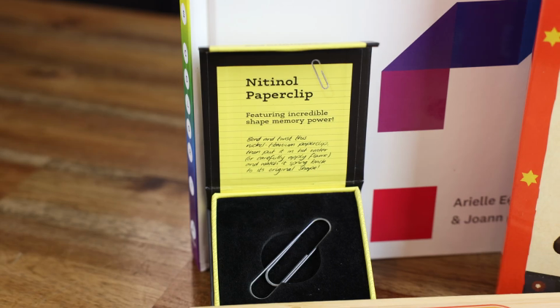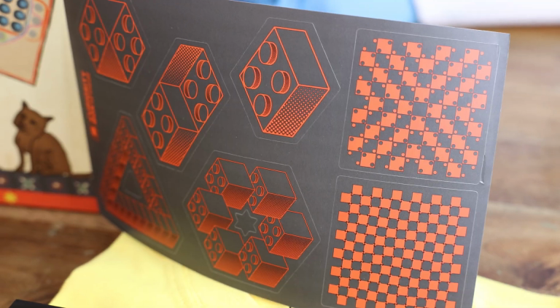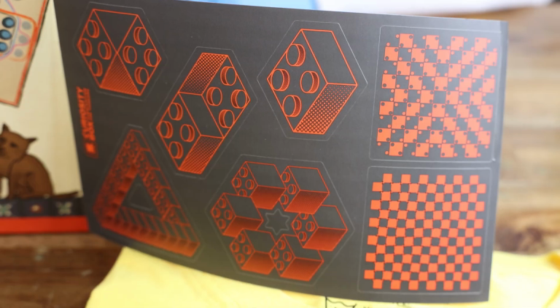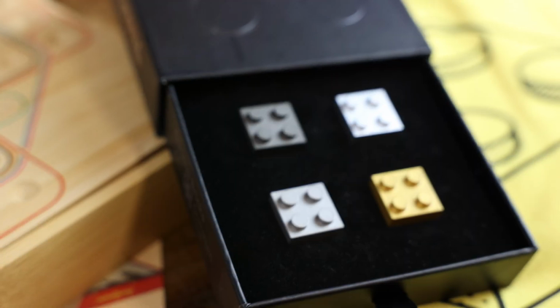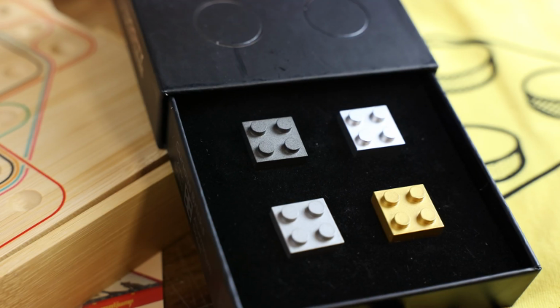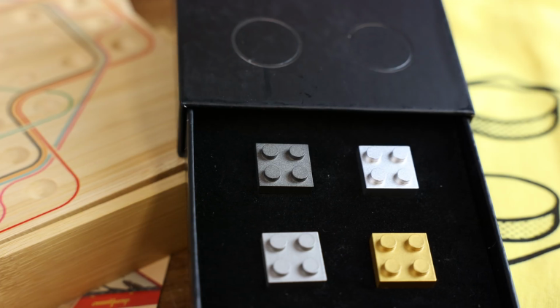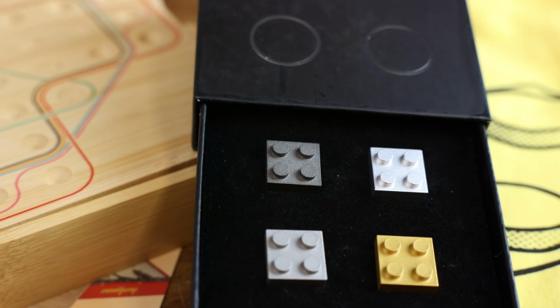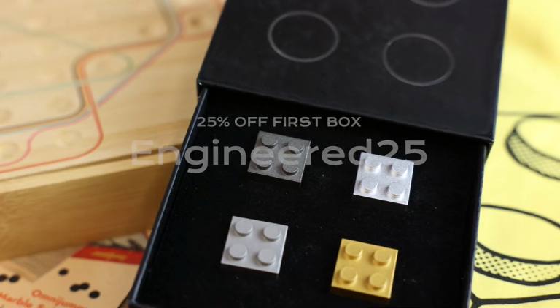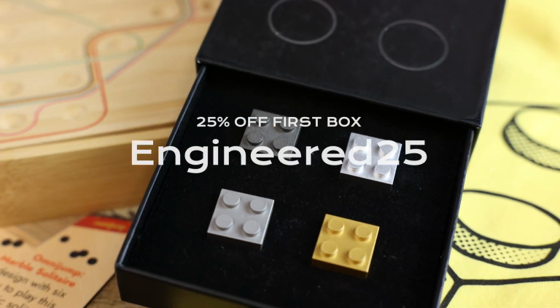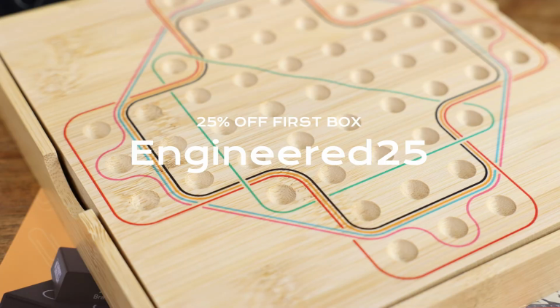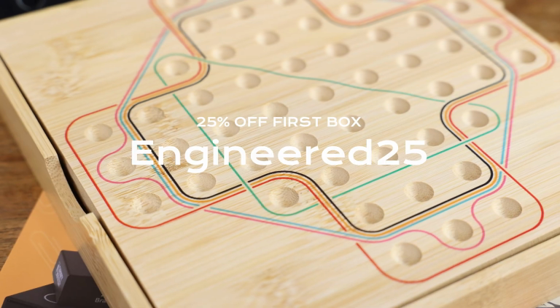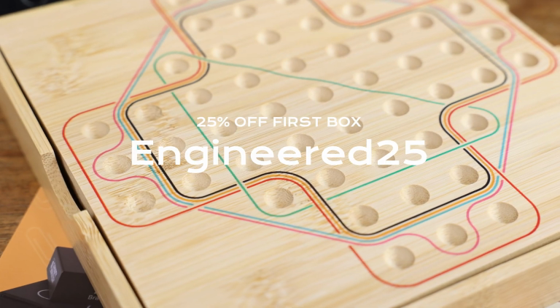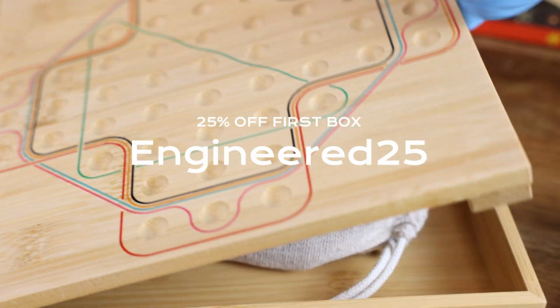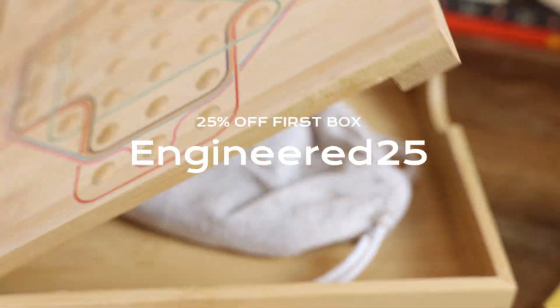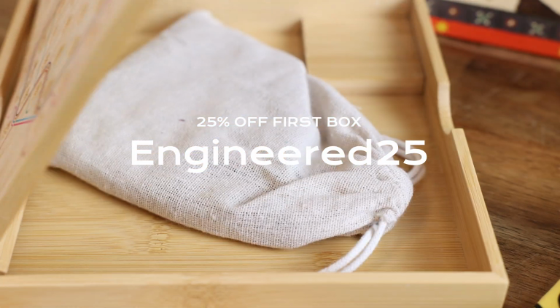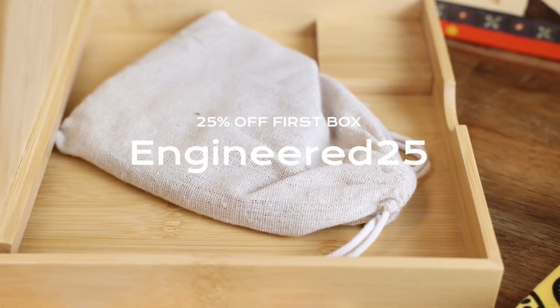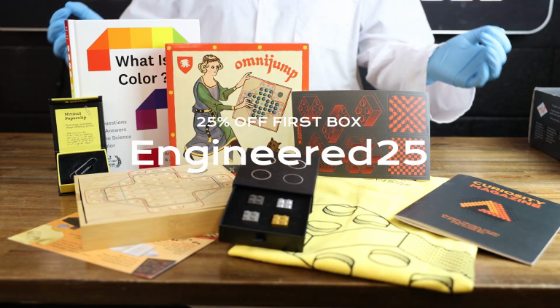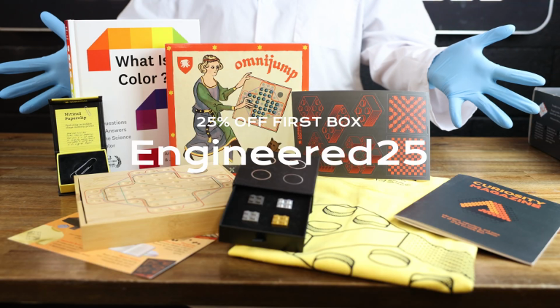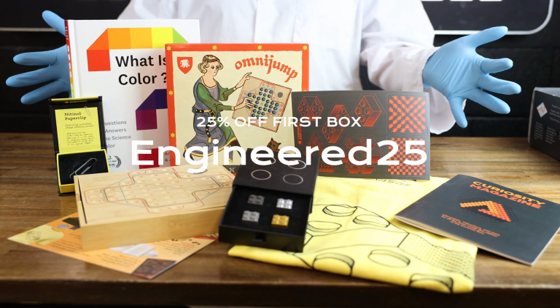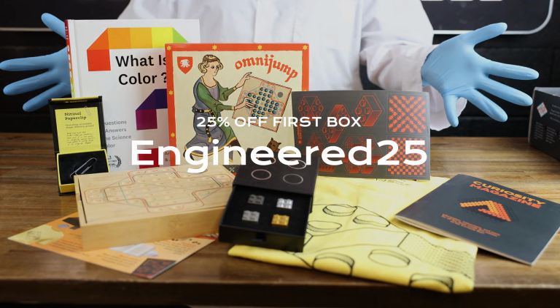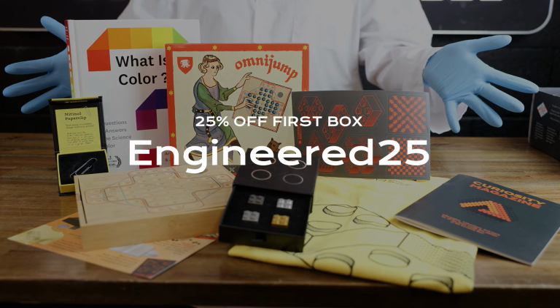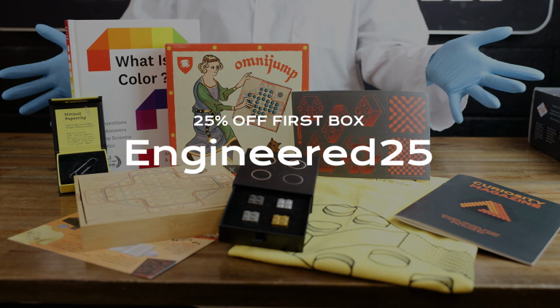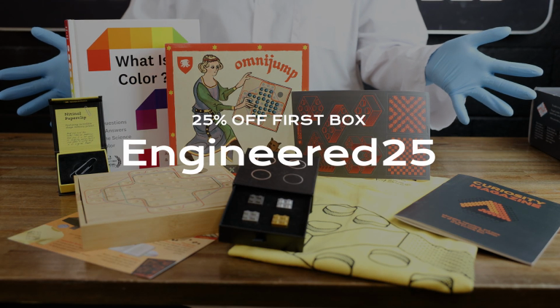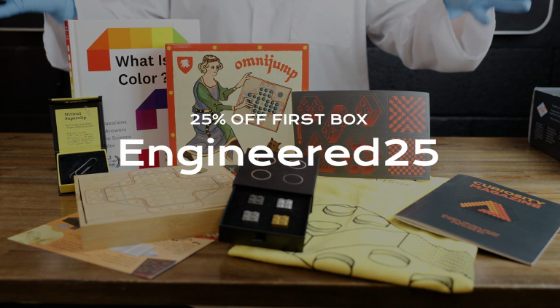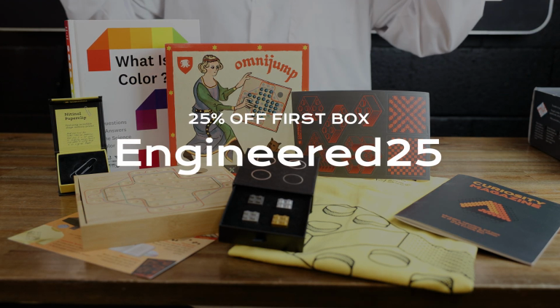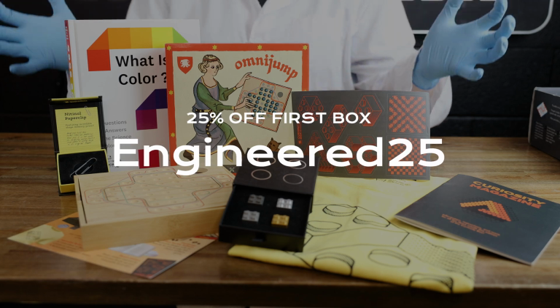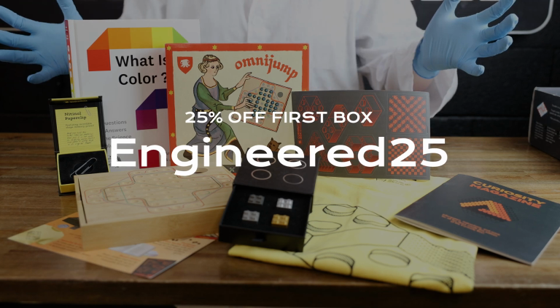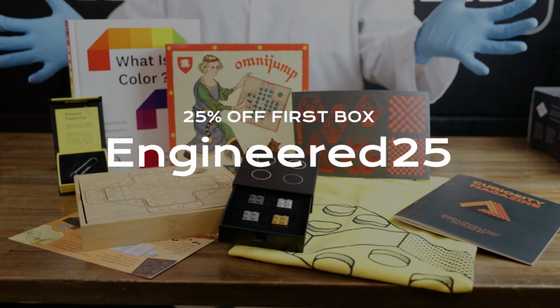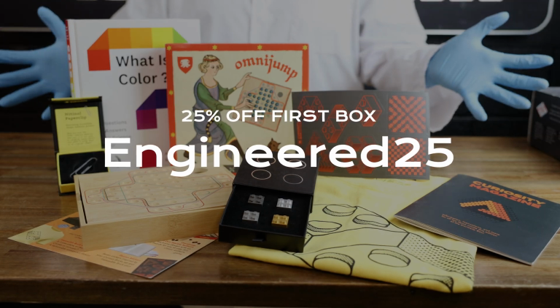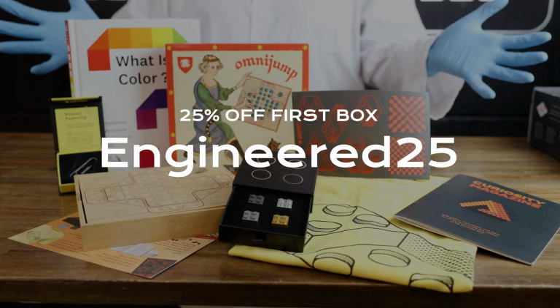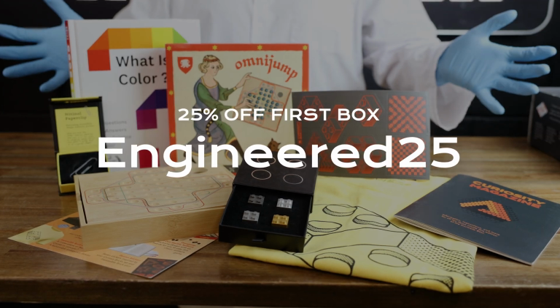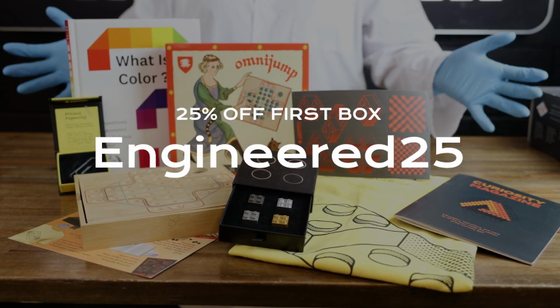If you use the promo code ENGINEER25, you will get 25% off your first box. There's a link in the description. Go grab your curiosity box. We can't wait to see what you think about it.